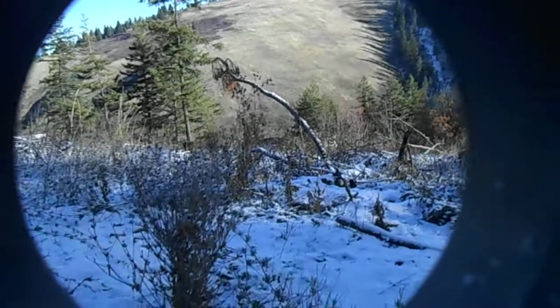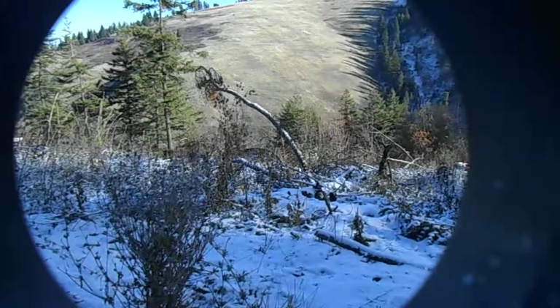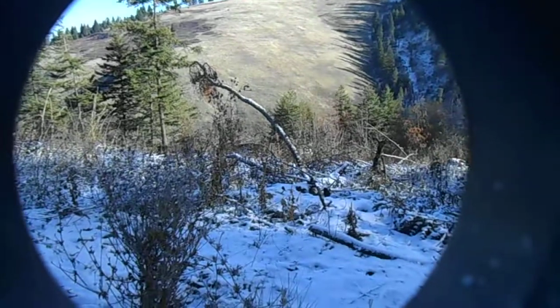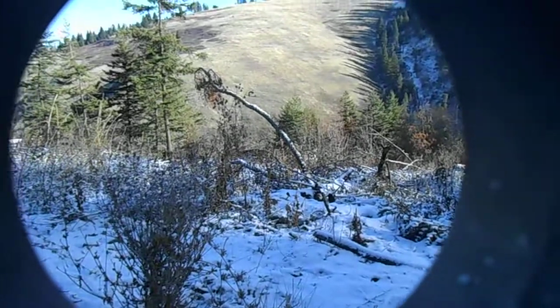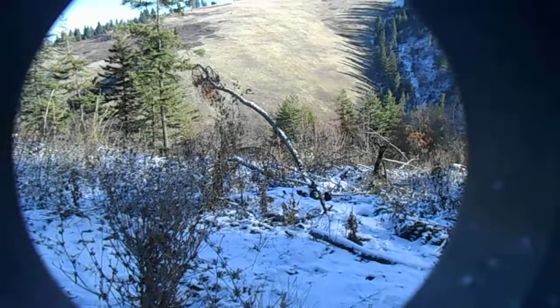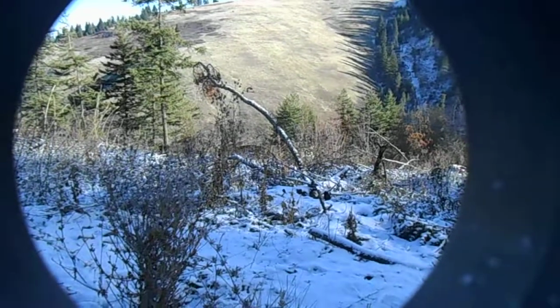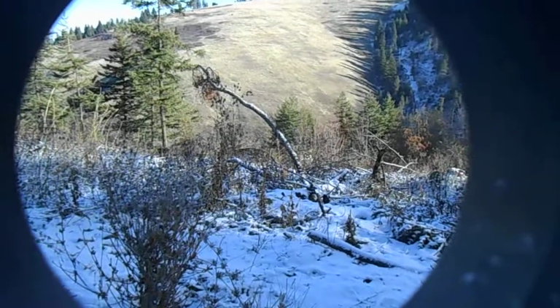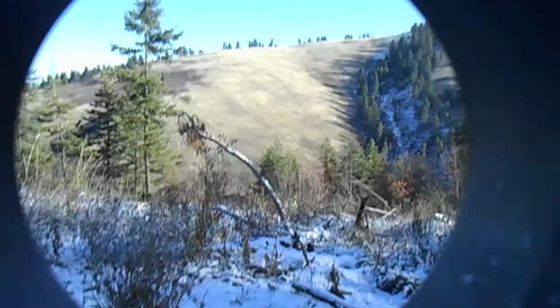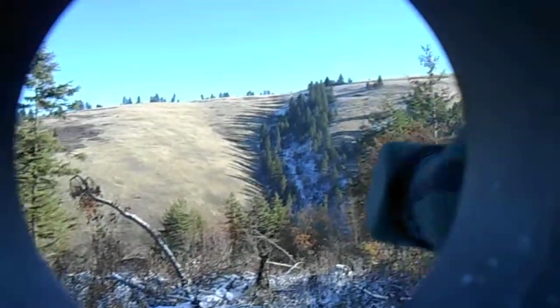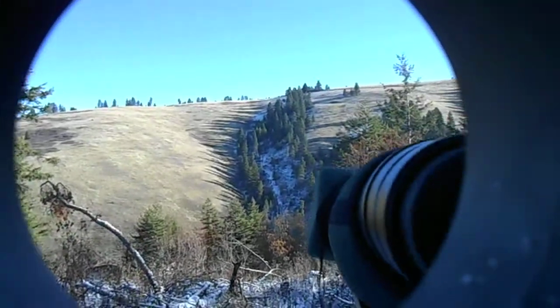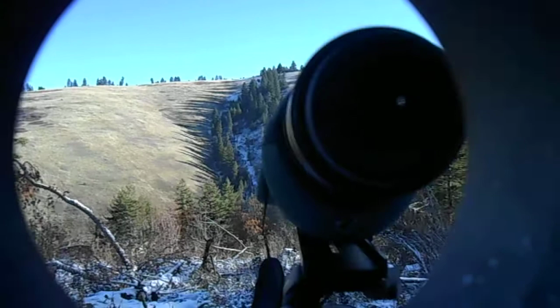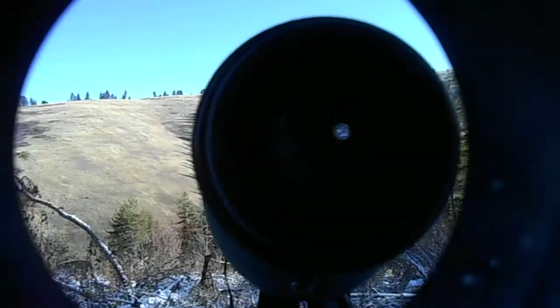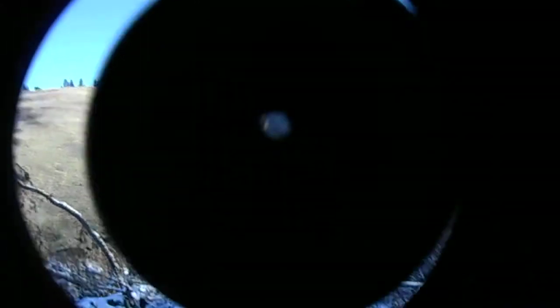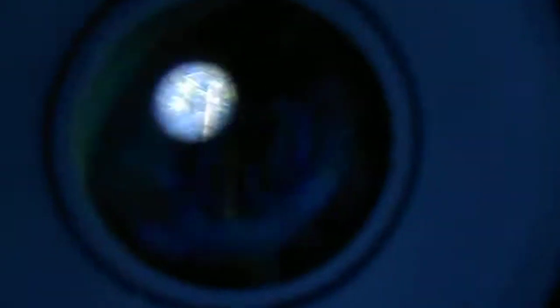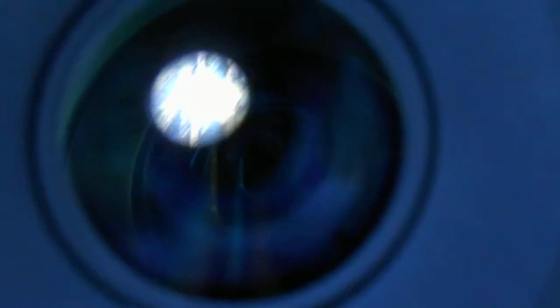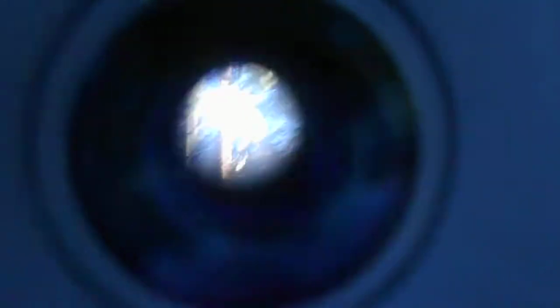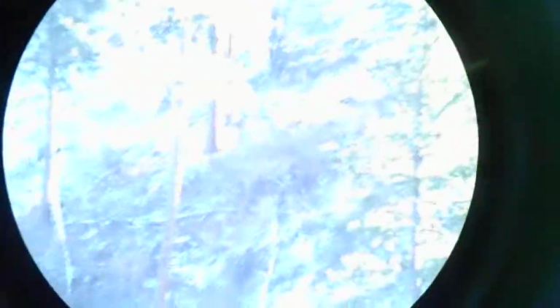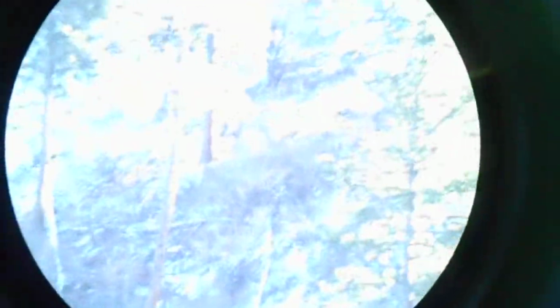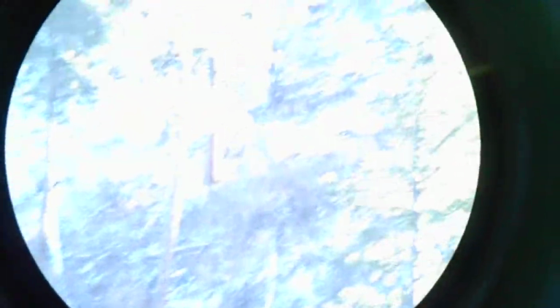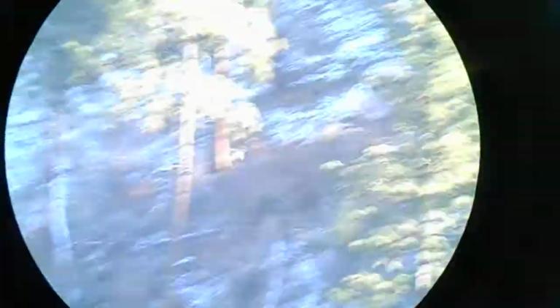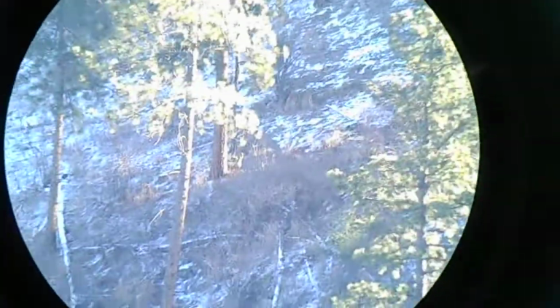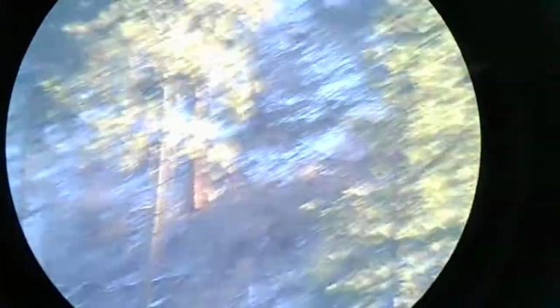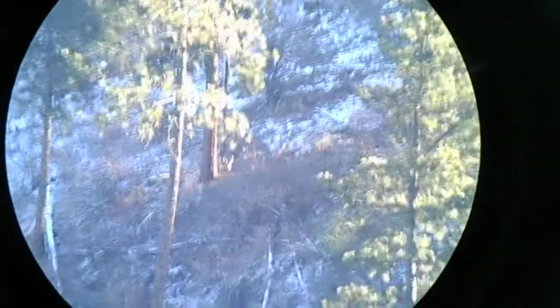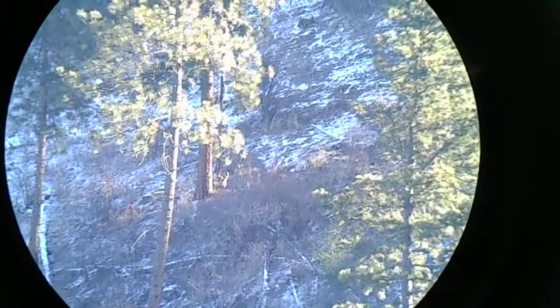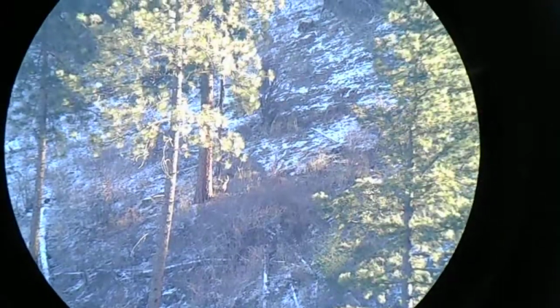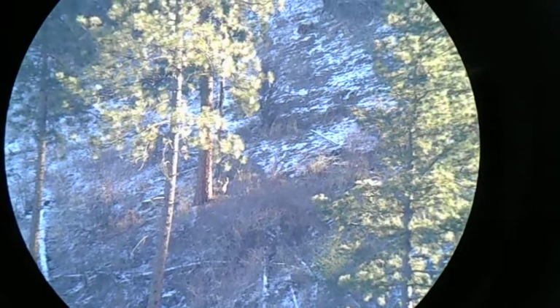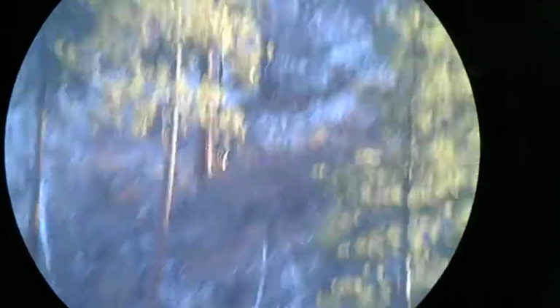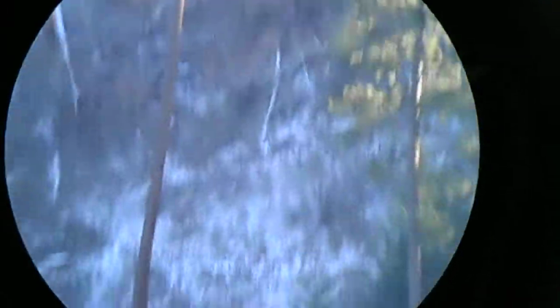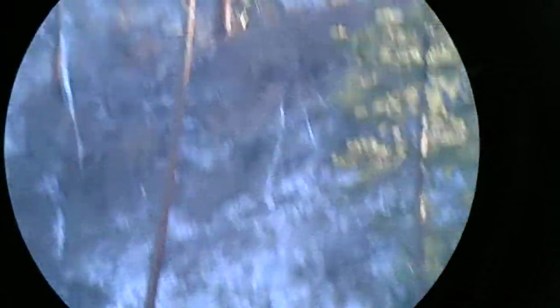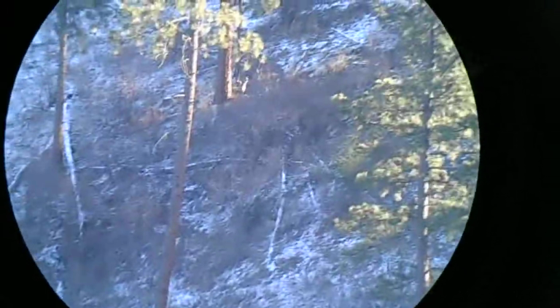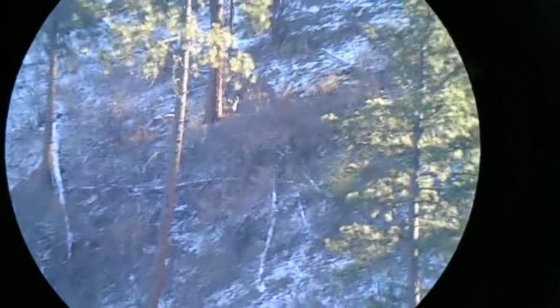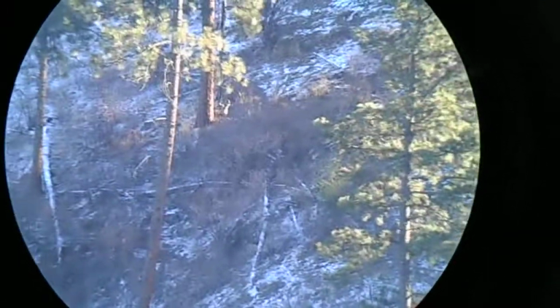I've got a buck right here, probably a 140 class he looks like, so I'm going to go ahead and take him. He's right above my truck, so I know there's bigger deer in here, but he's a nice buck and it'll be an easy hike out.